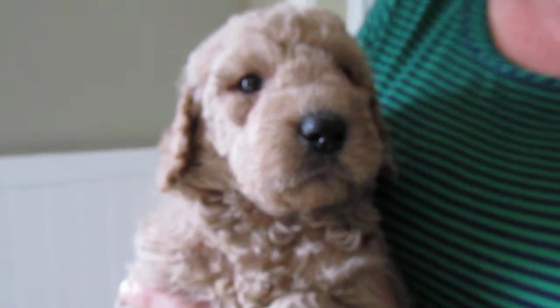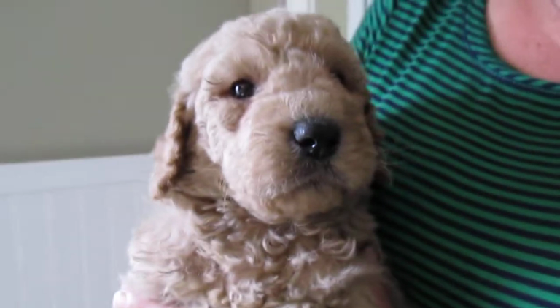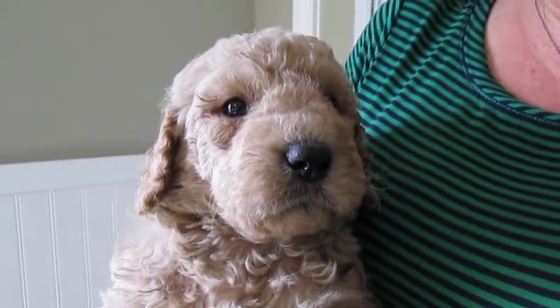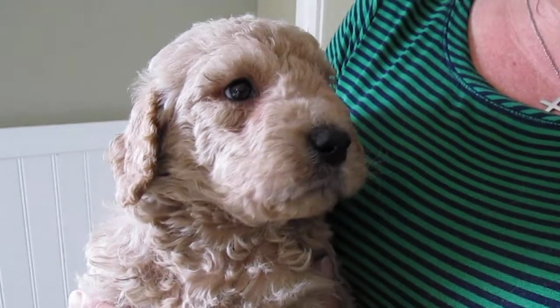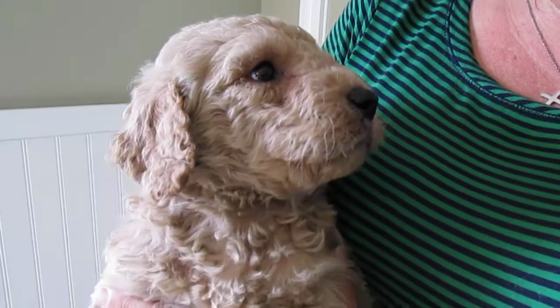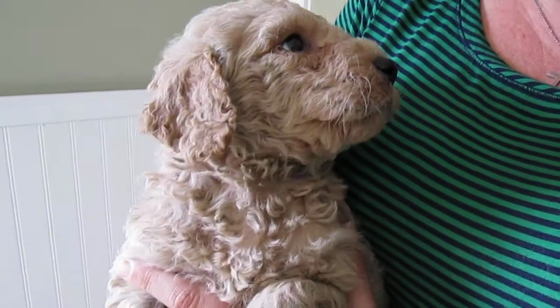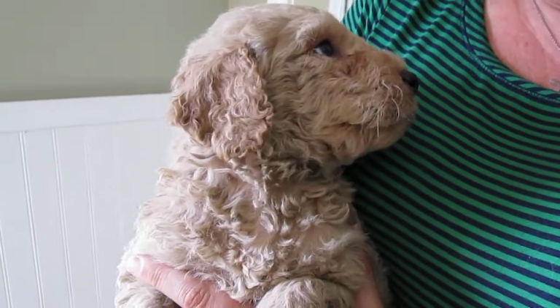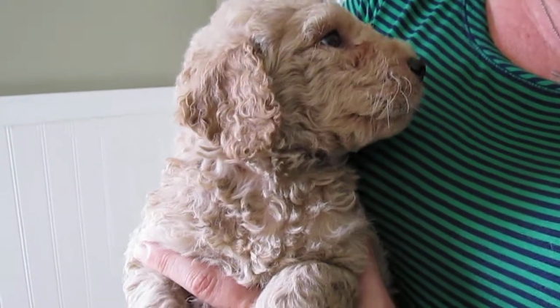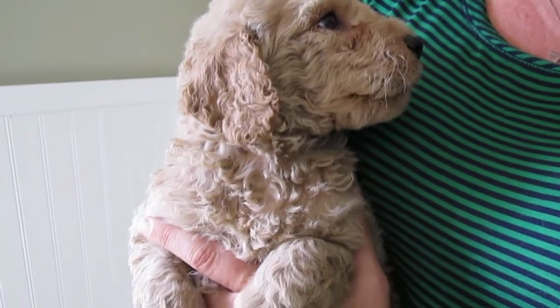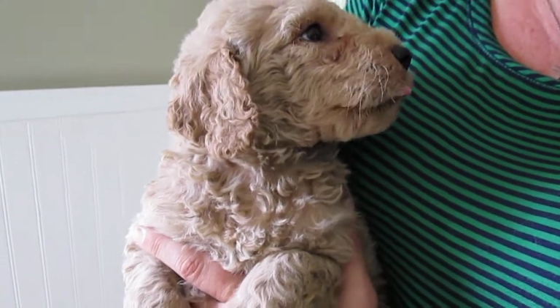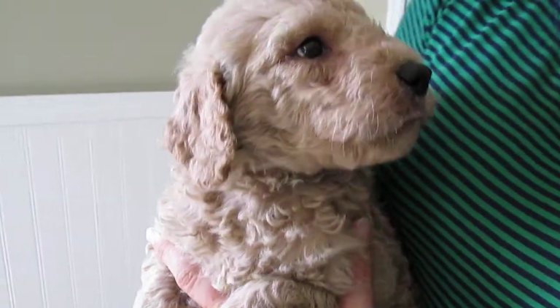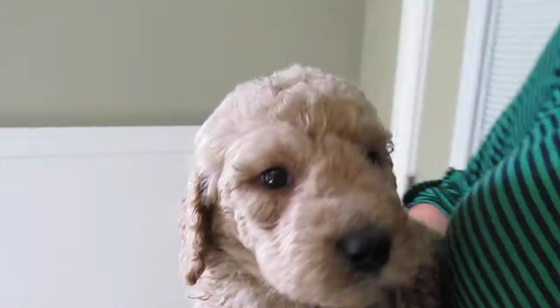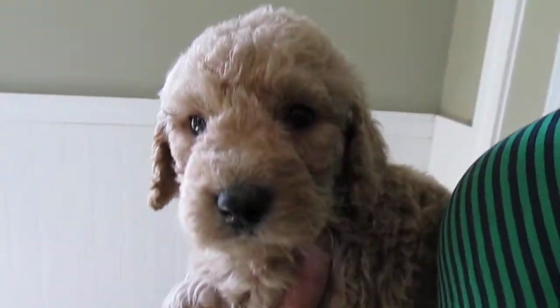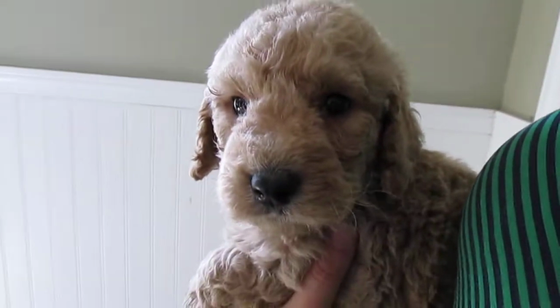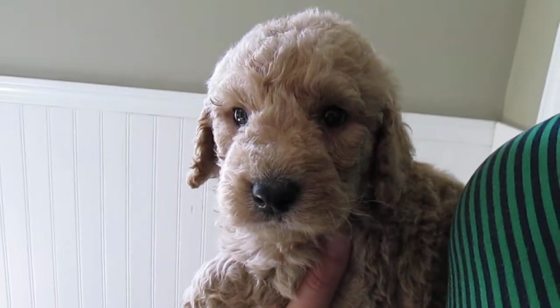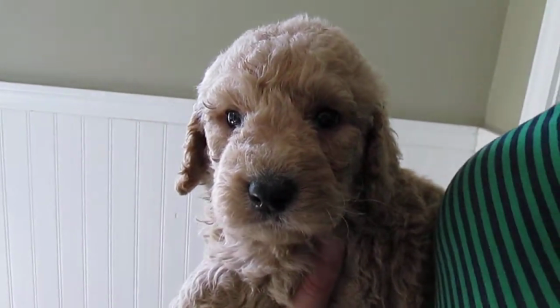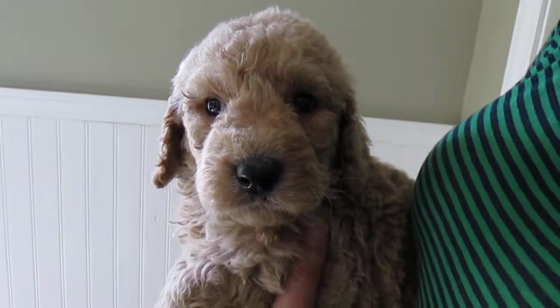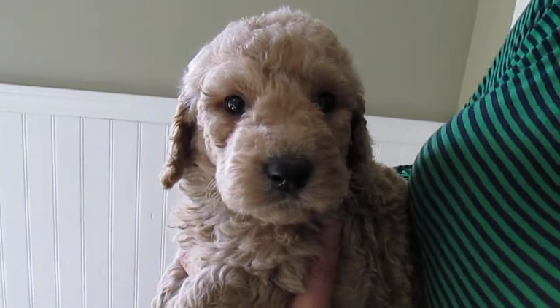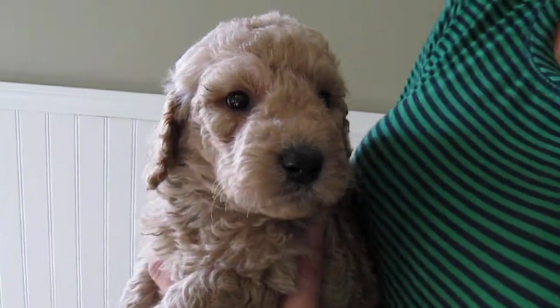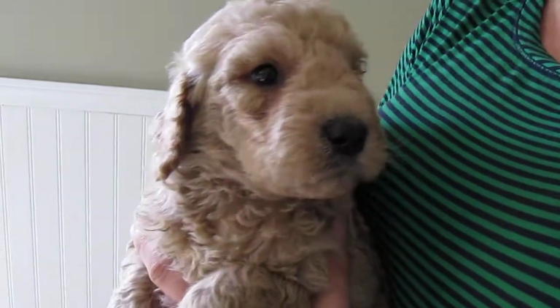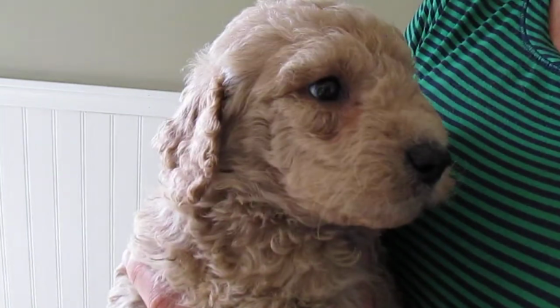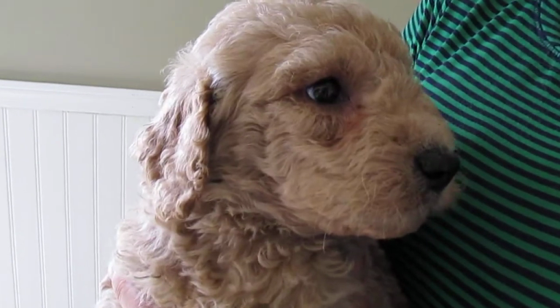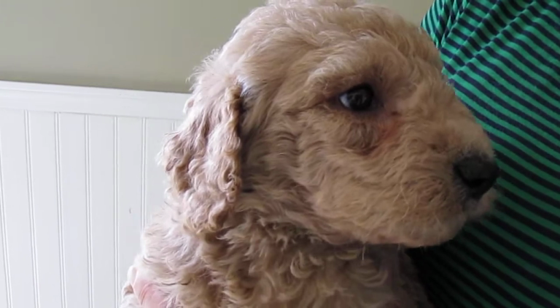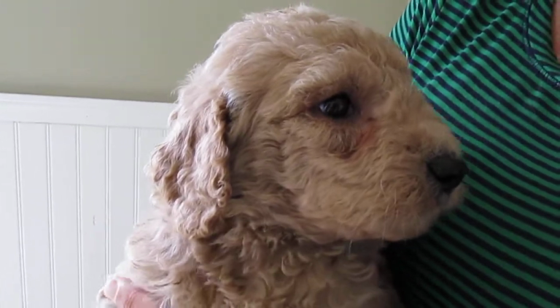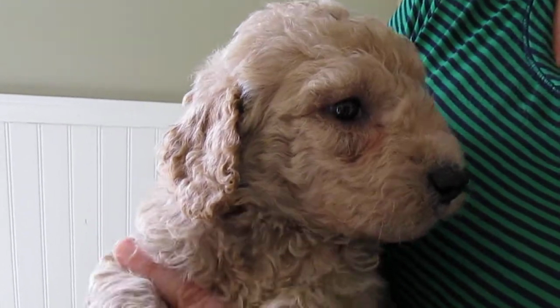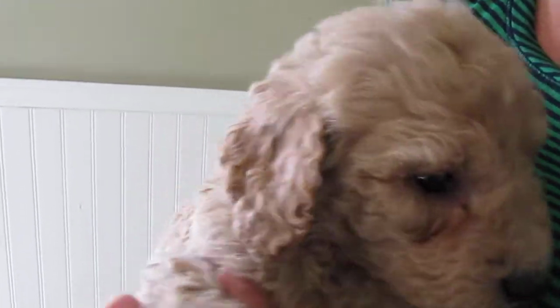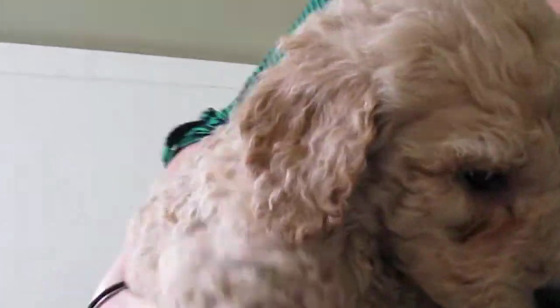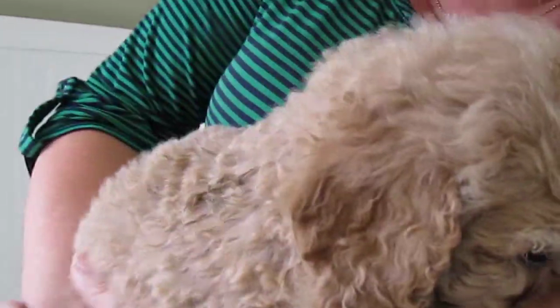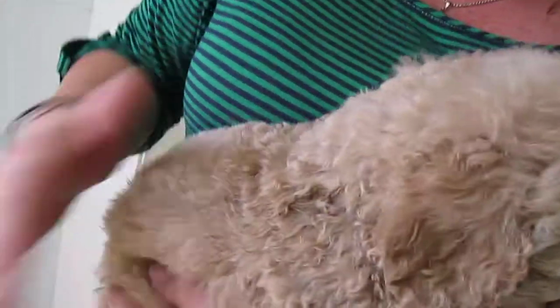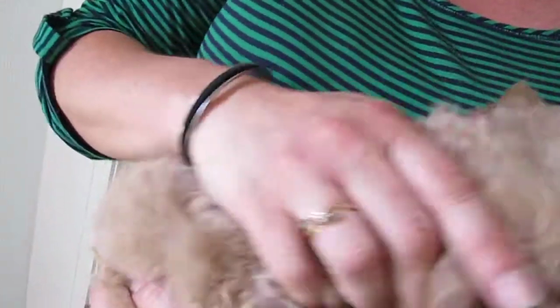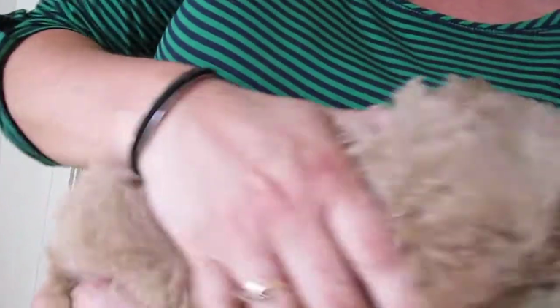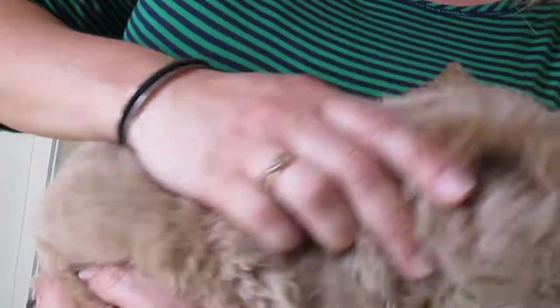Here we have another female from Diamond's Litter. She's really cute — her face is just adorable. Again, just a beautiful coat. This whole litter really has a nice coat, just really nice and wavy.